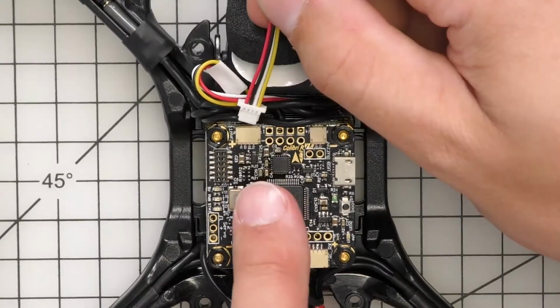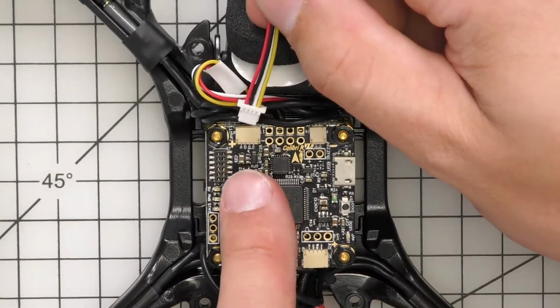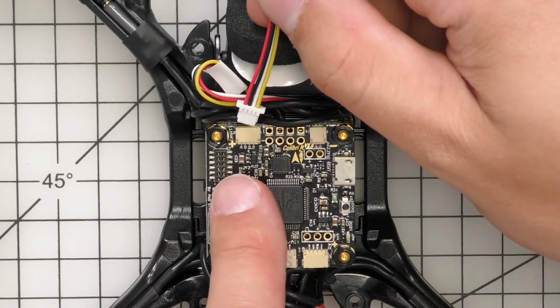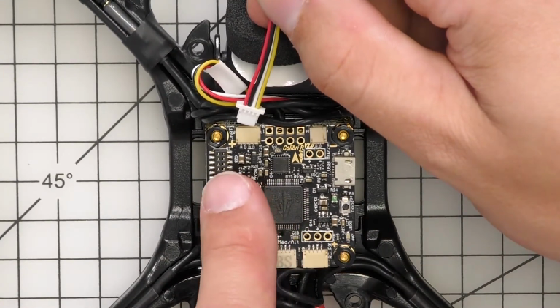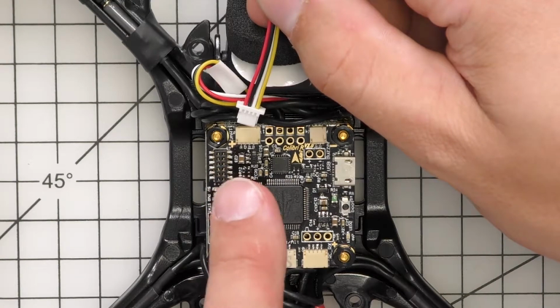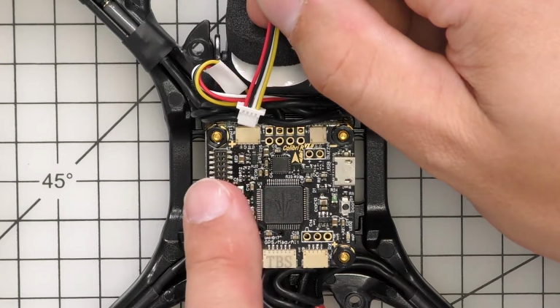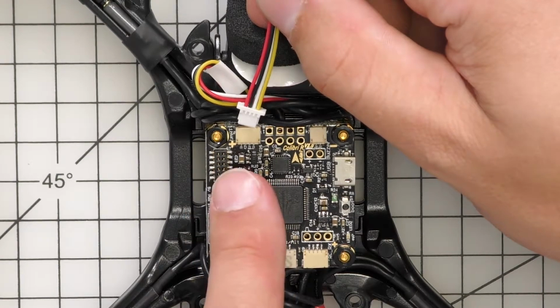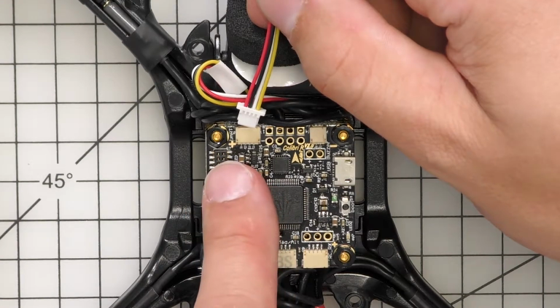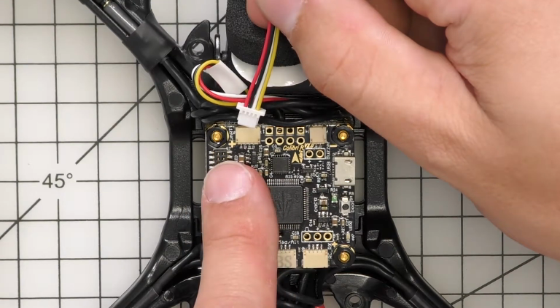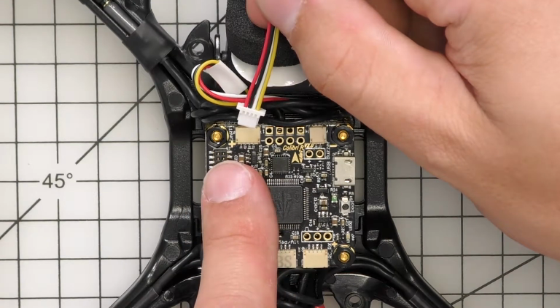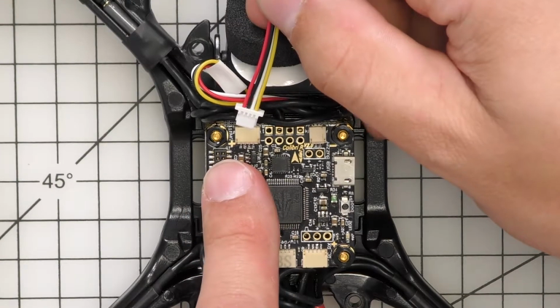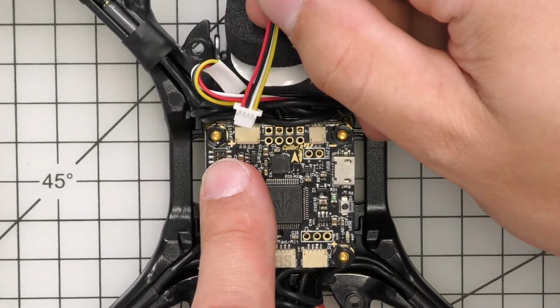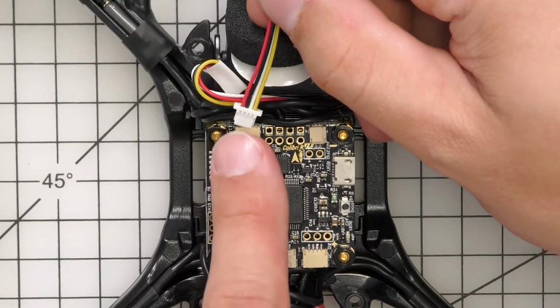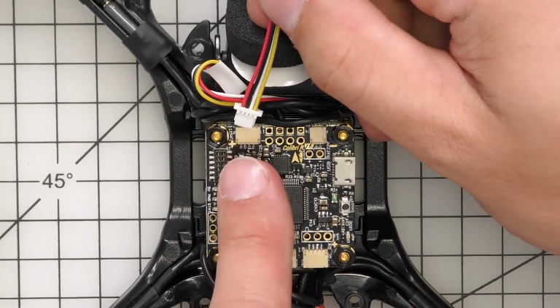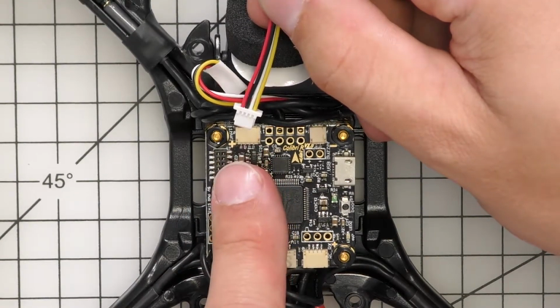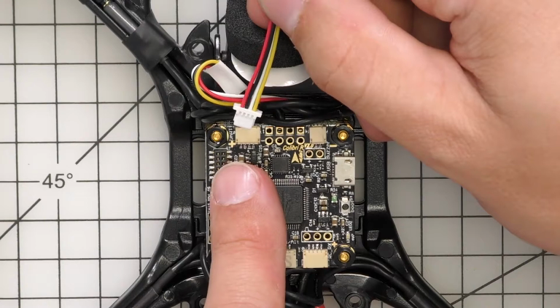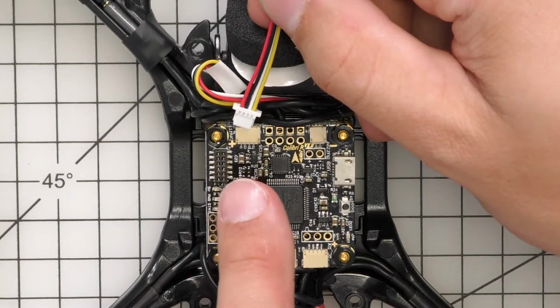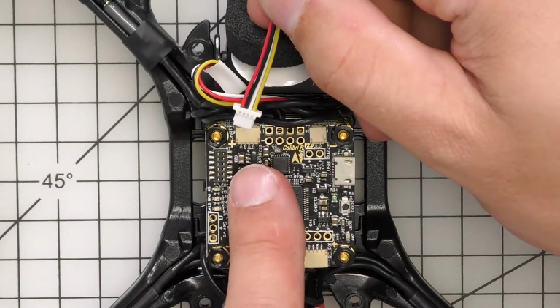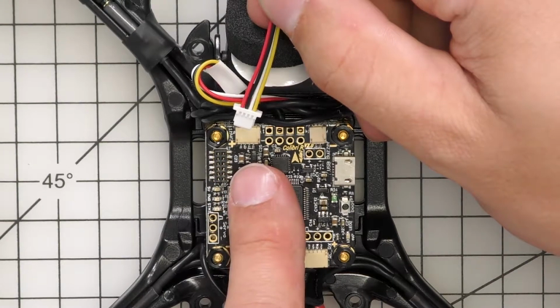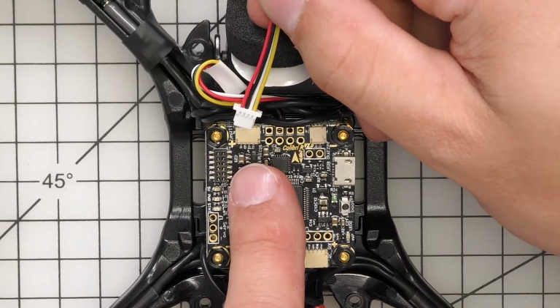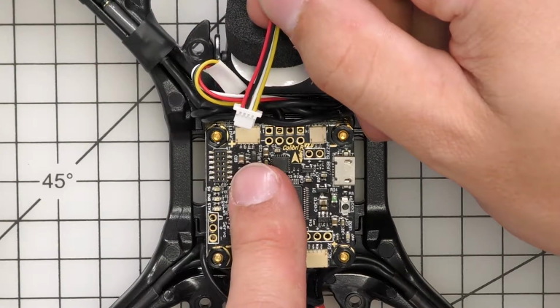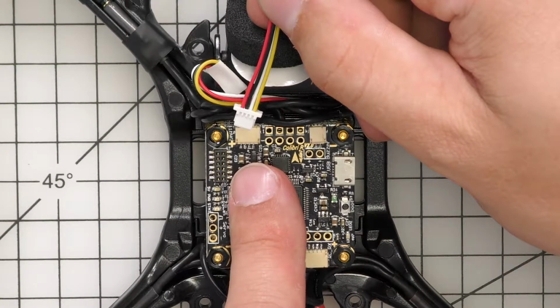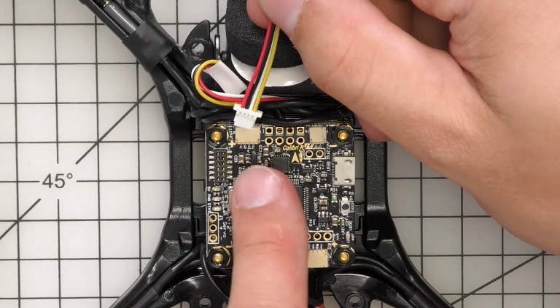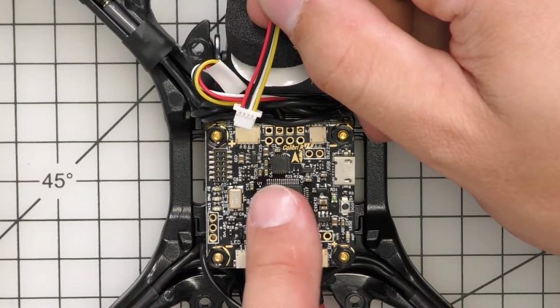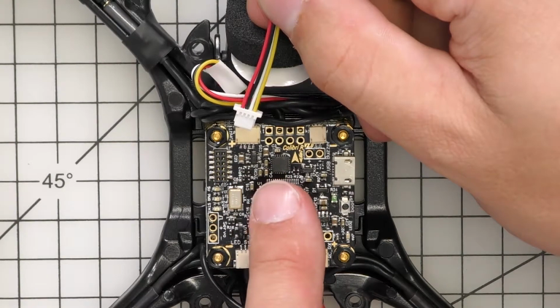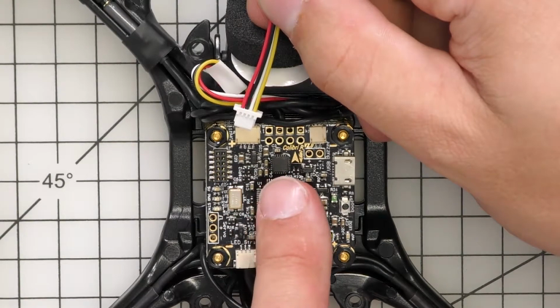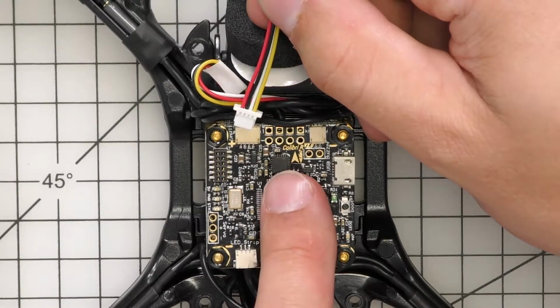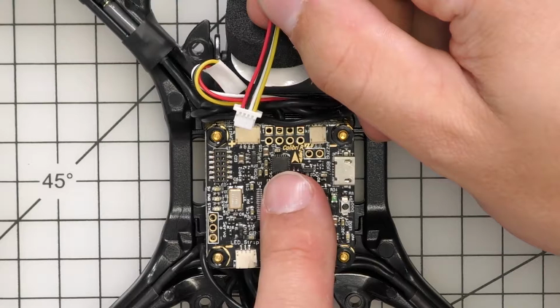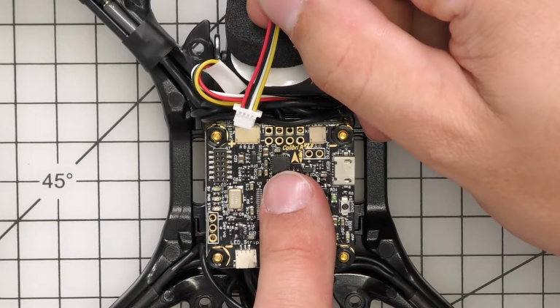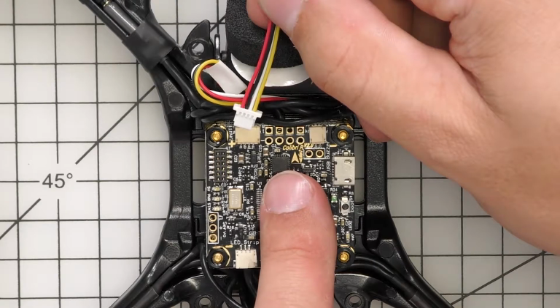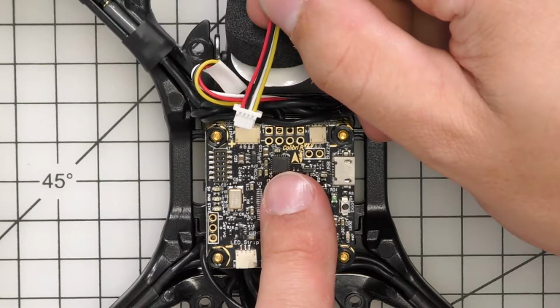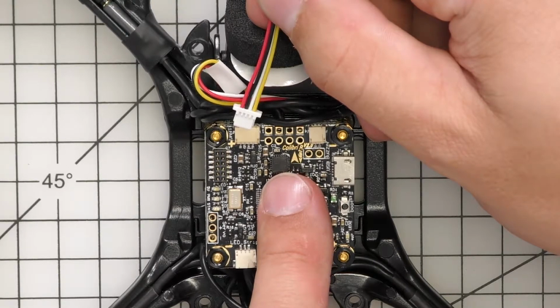For the pinout: on the very left we're going to have our 4.7 volts or 5 volts, next we're going to have ground, then we'll have UART1 TX, and then we'll have UART1 RX on the very end.